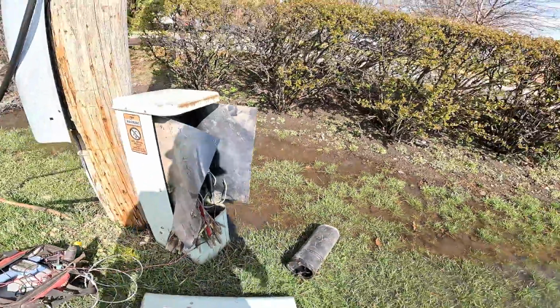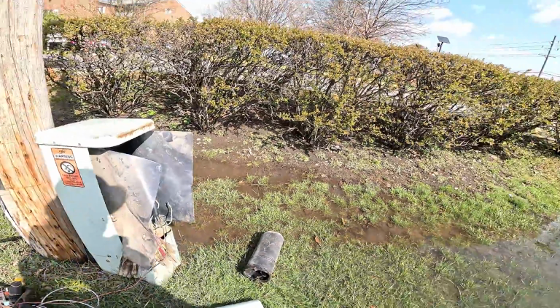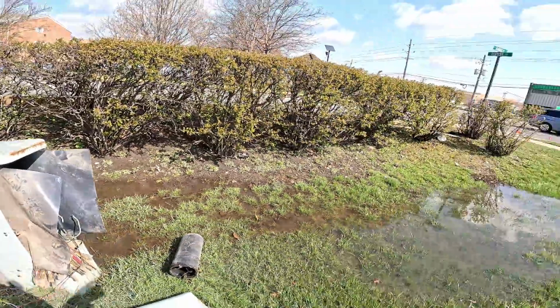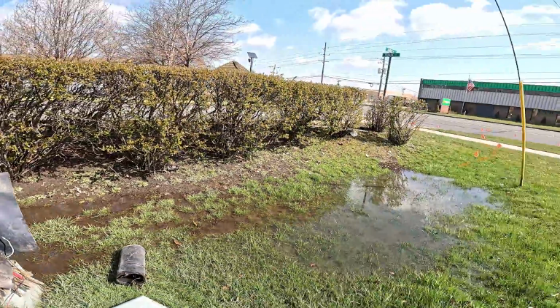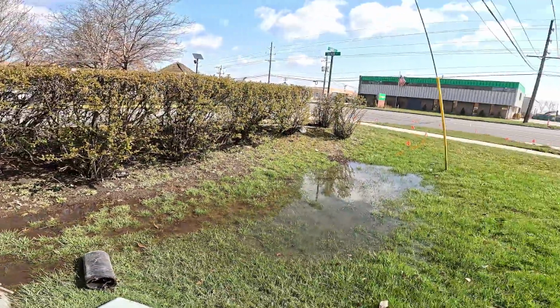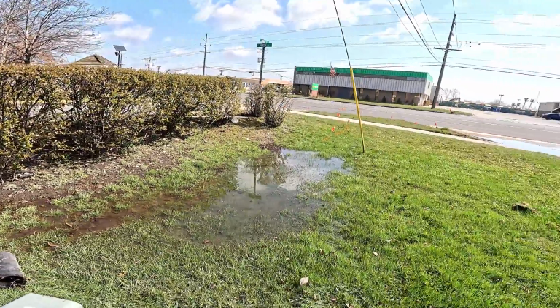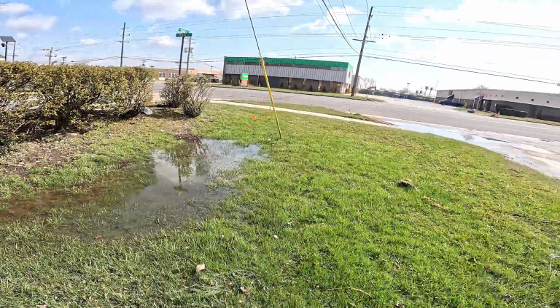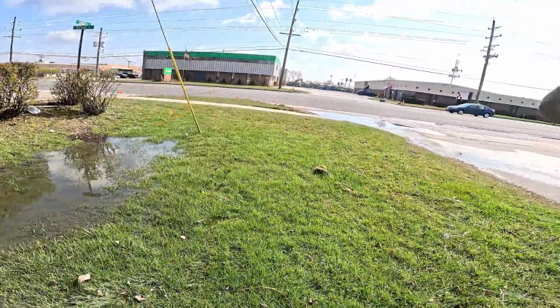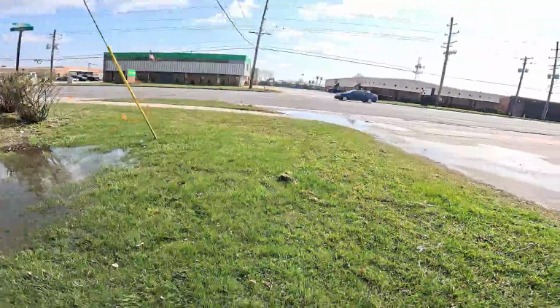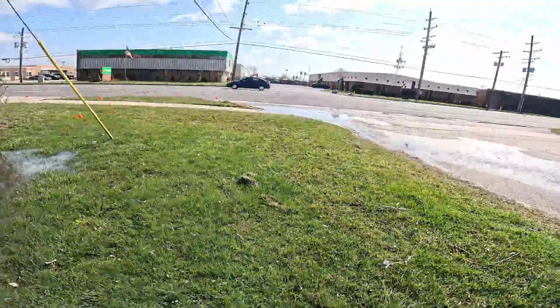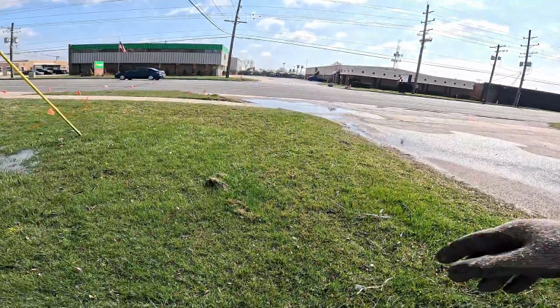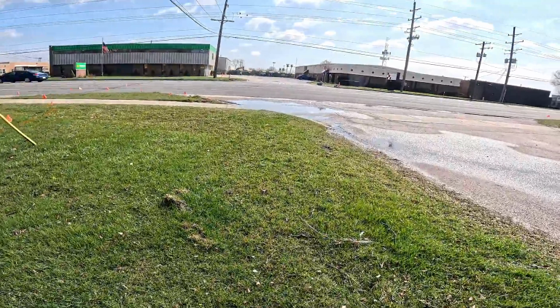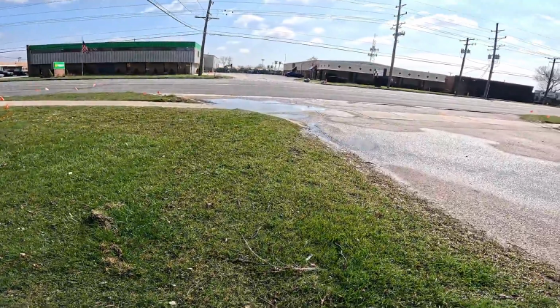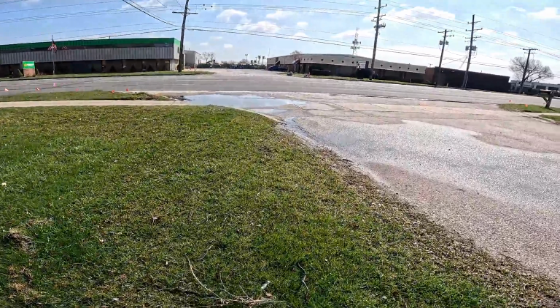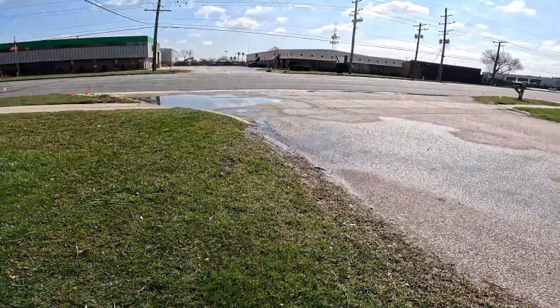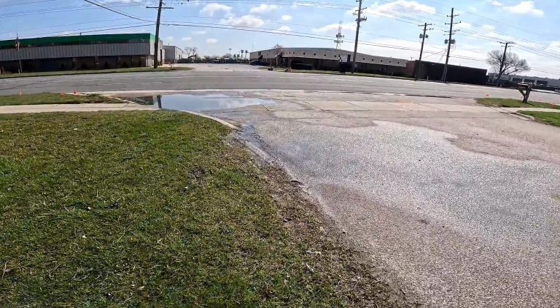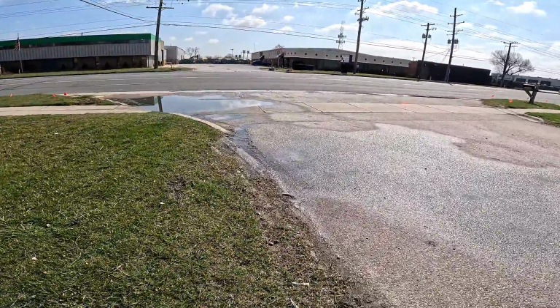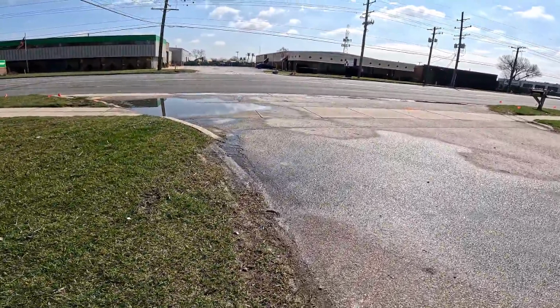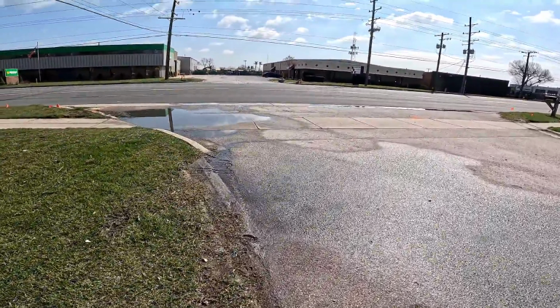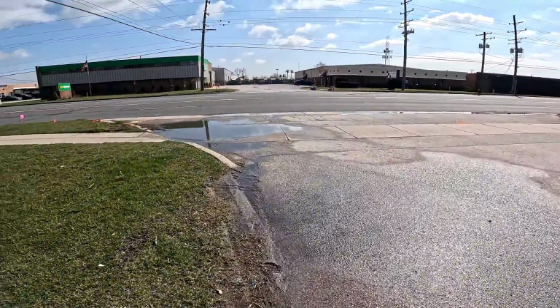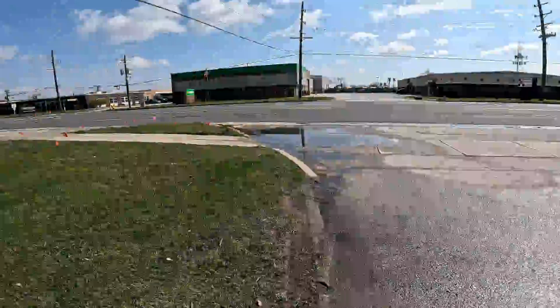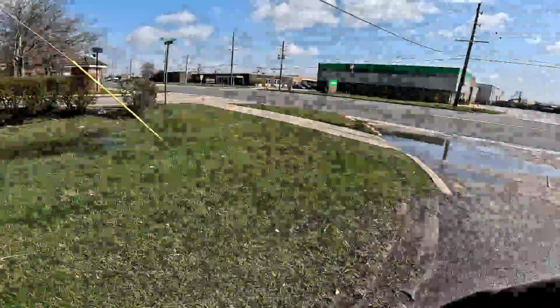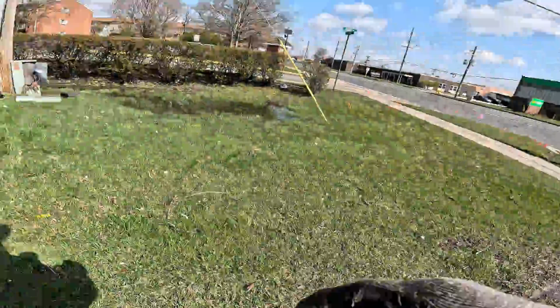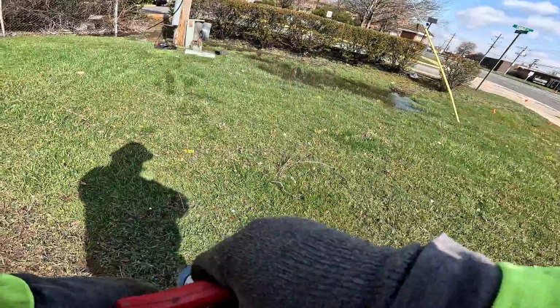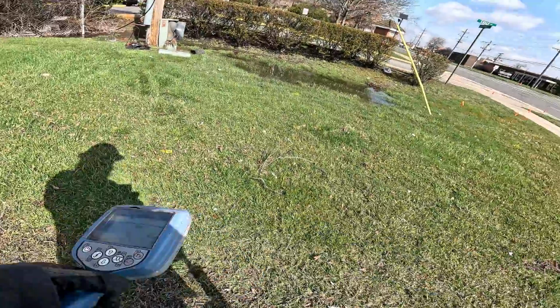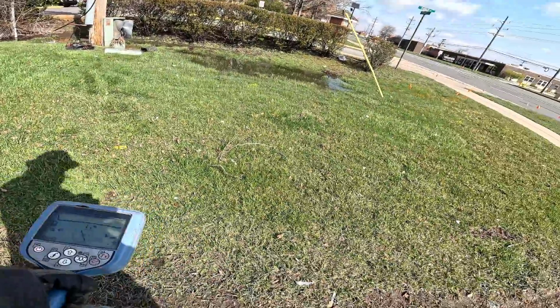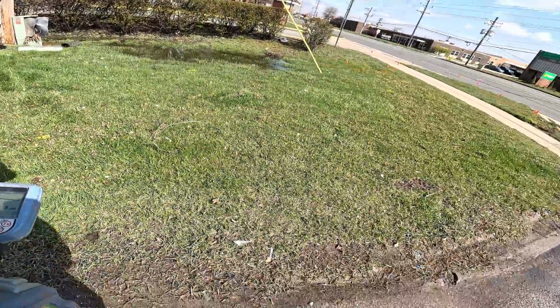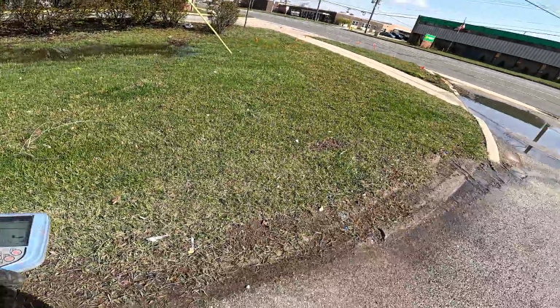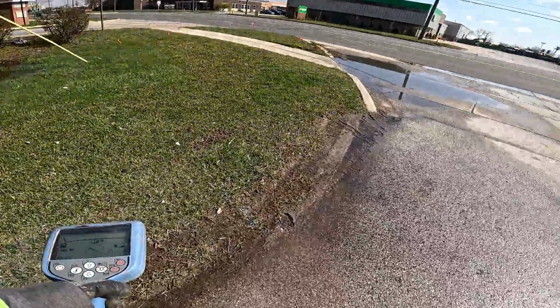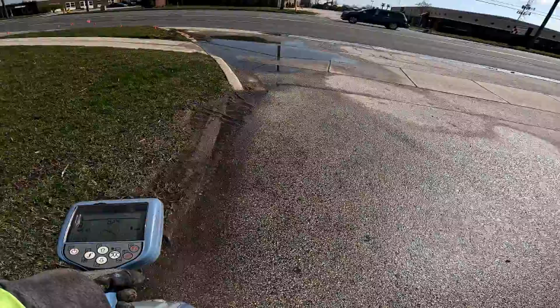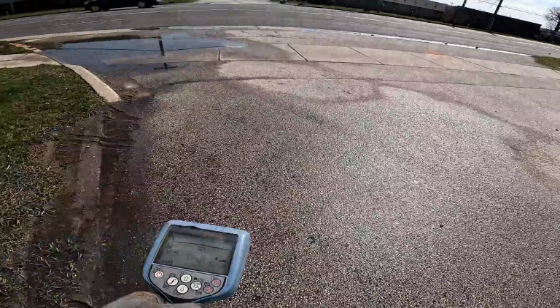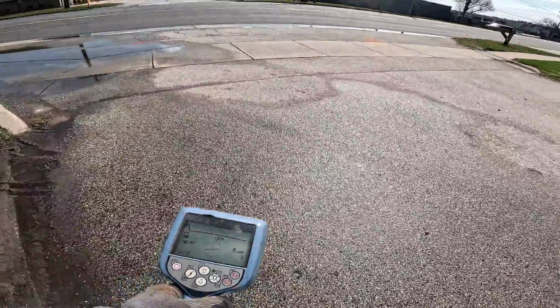That should take me across to the home run. The home run — the CO out here is the manhole, that's your CO. I'm still at 46 percent.